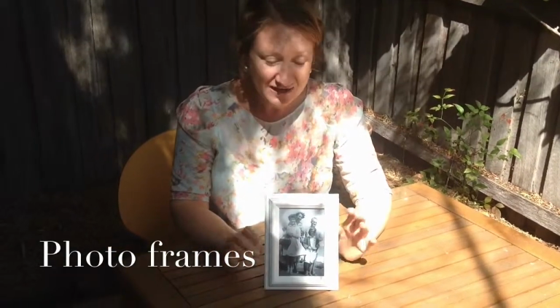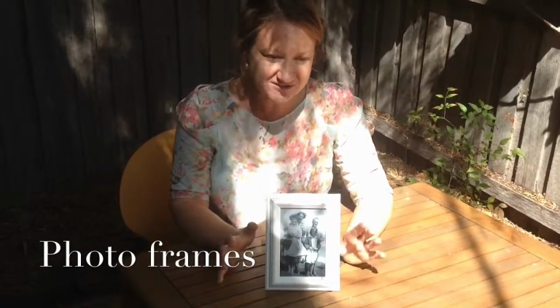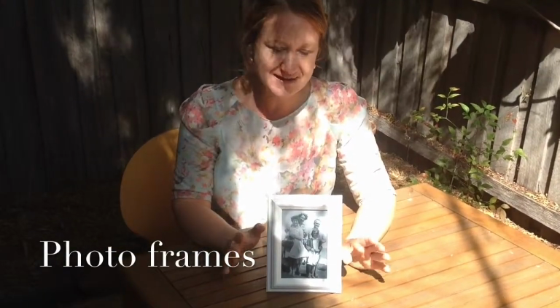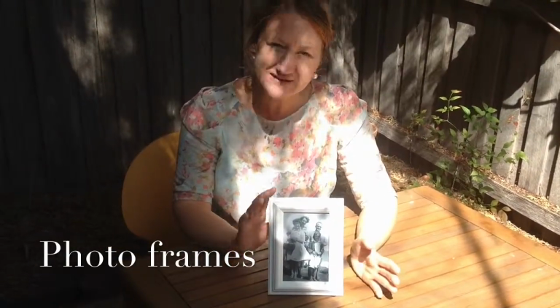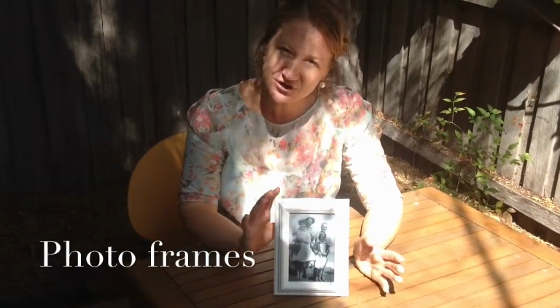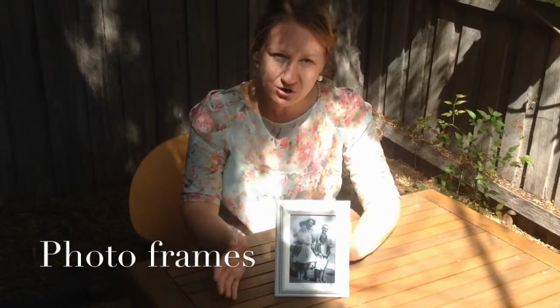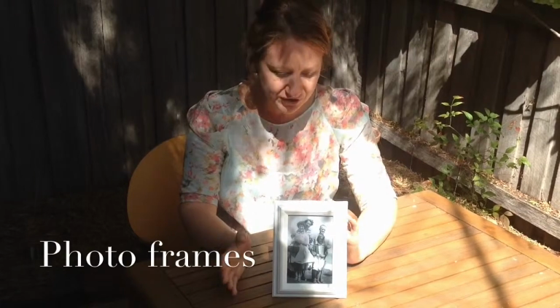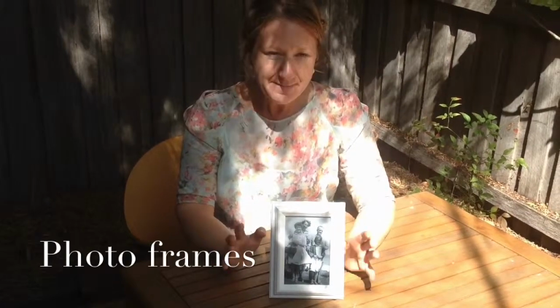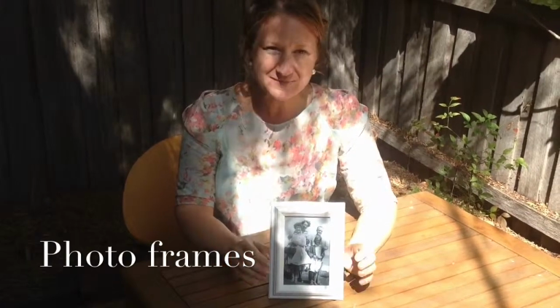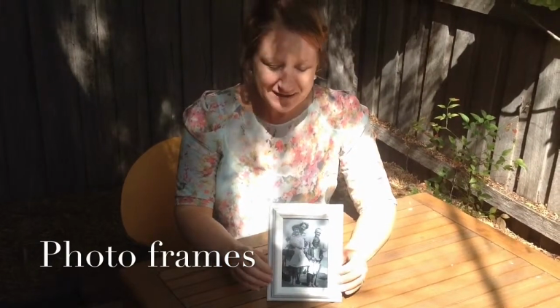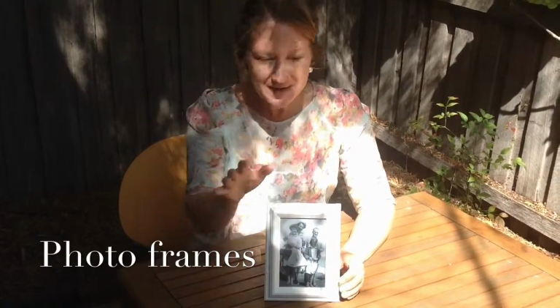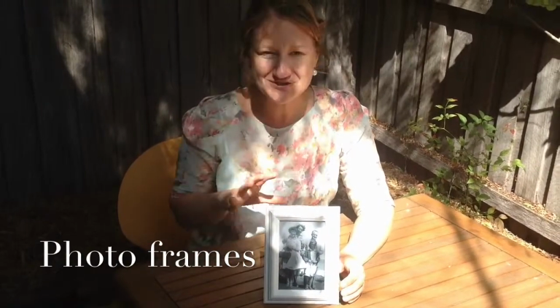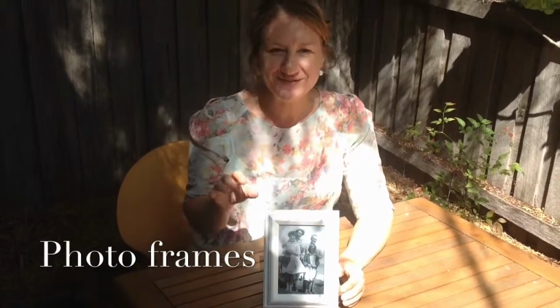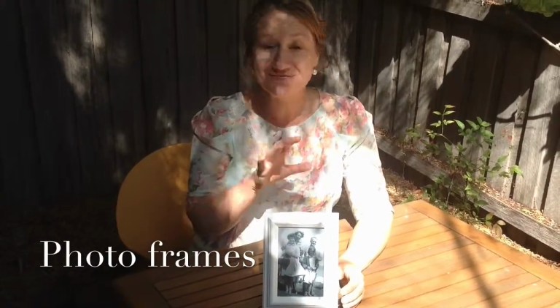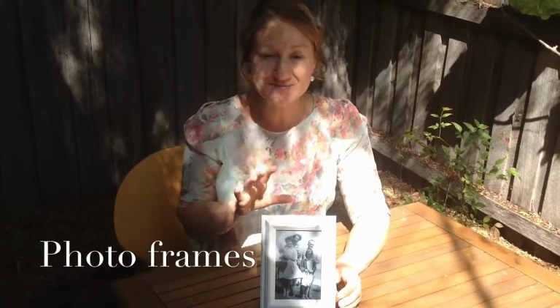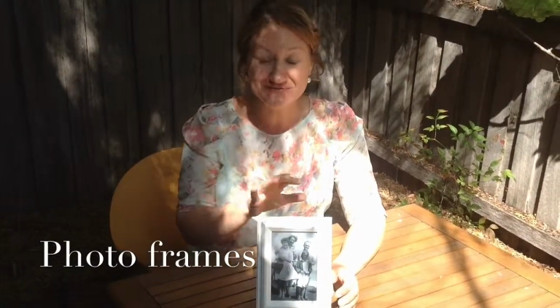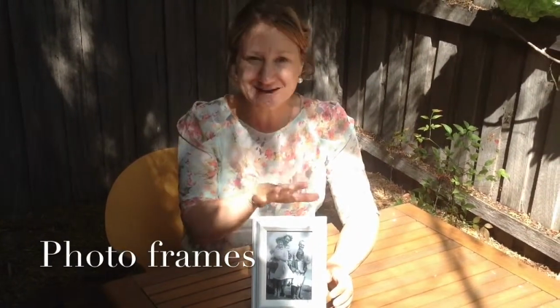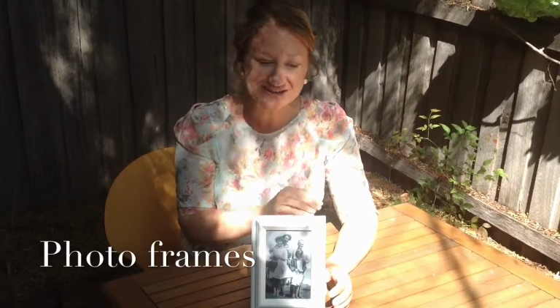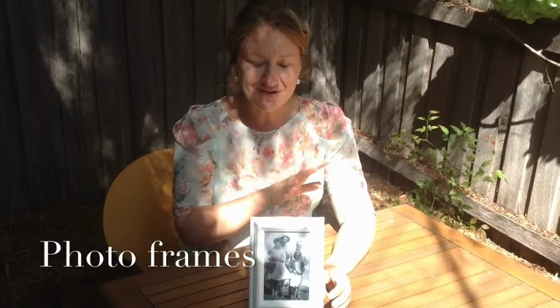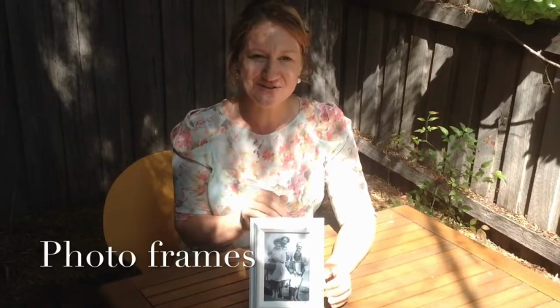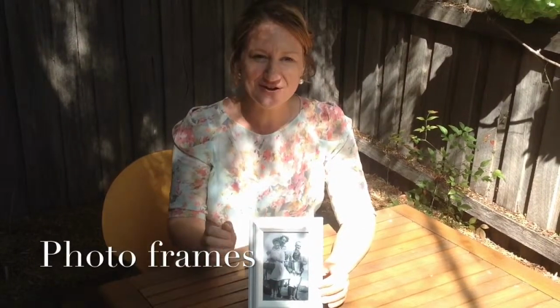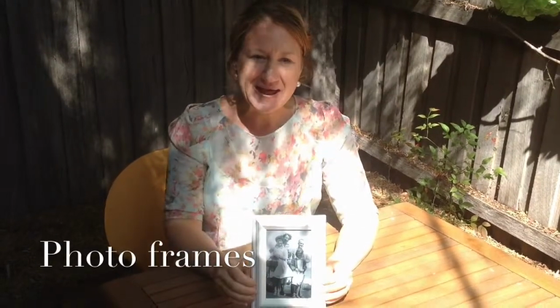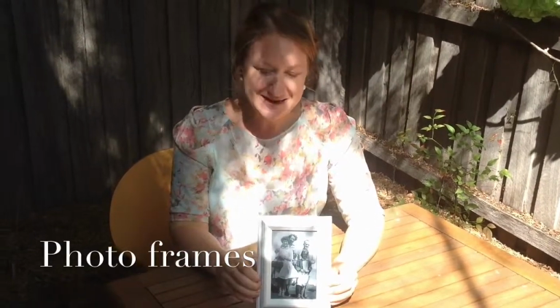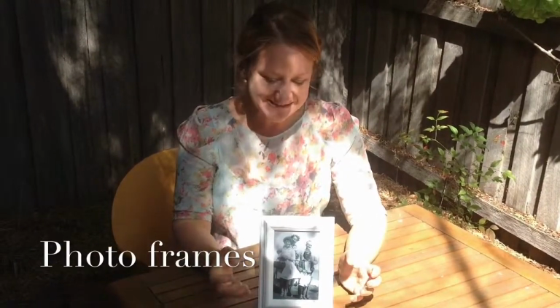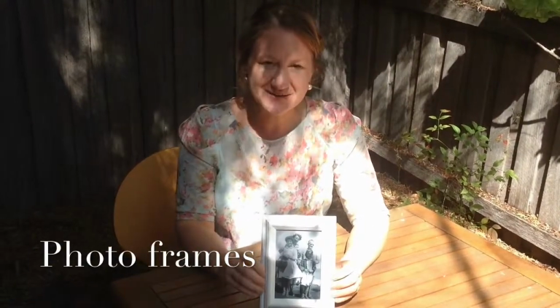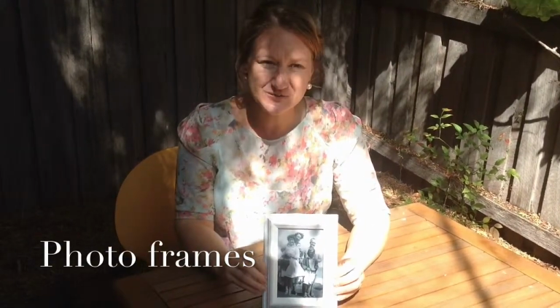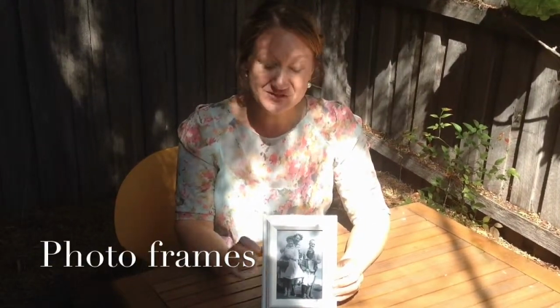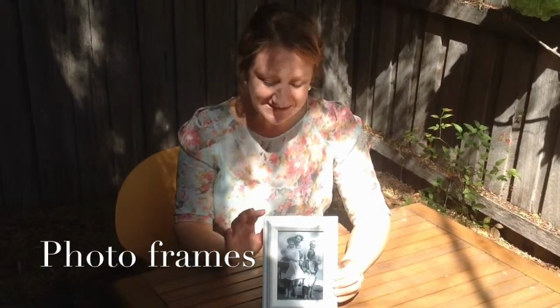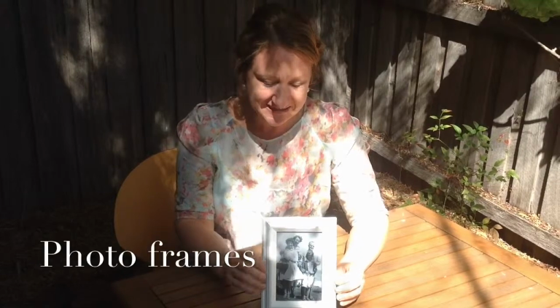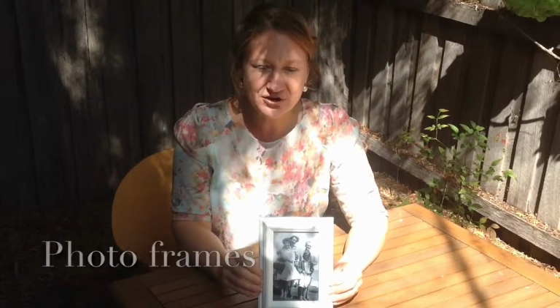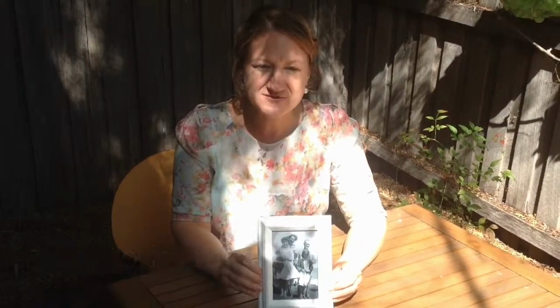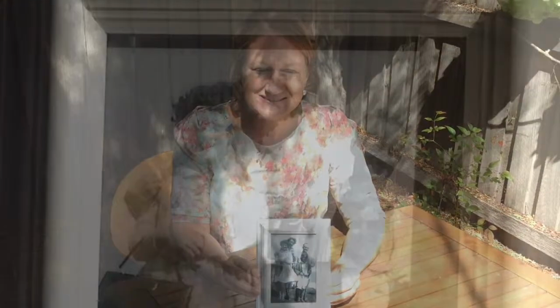You can have lots of fun having recent photos, older photos, mixing them up. It means that people will have to go around the table, find themselves in the photo and start reminiscing as well. So really easy idea — photo frames for place settings.